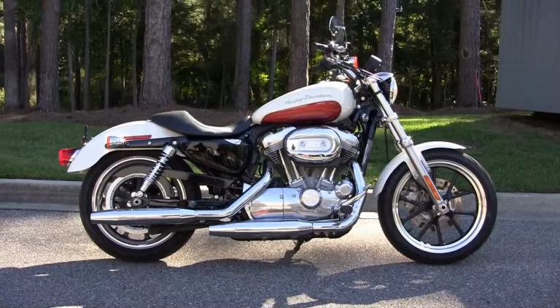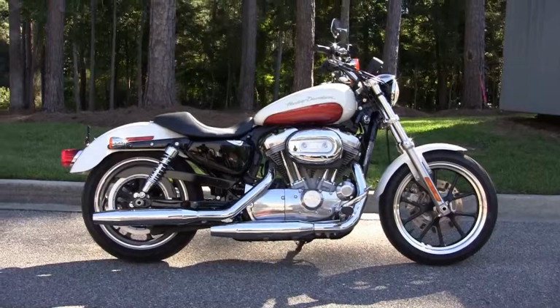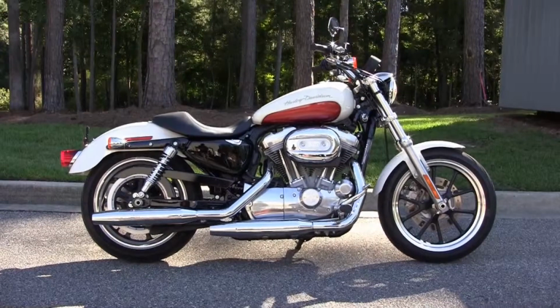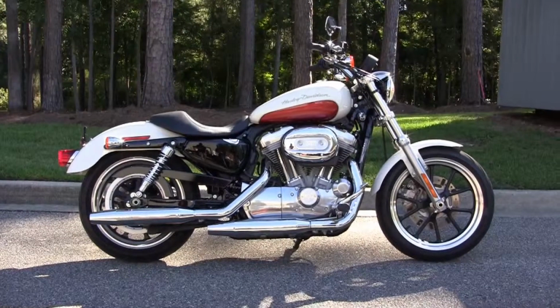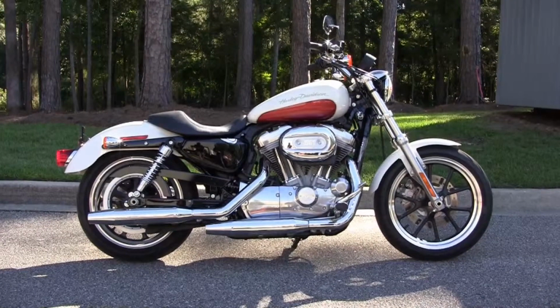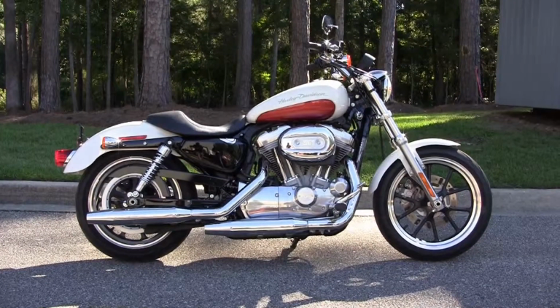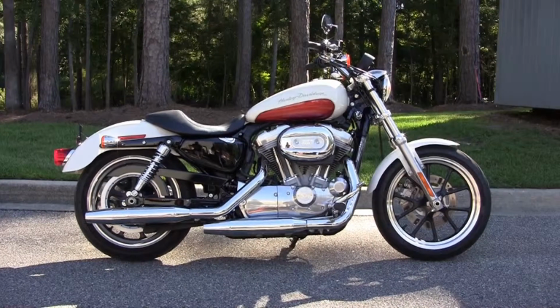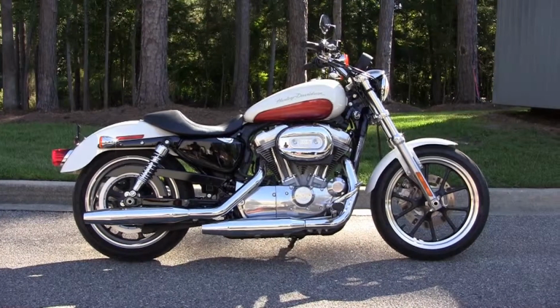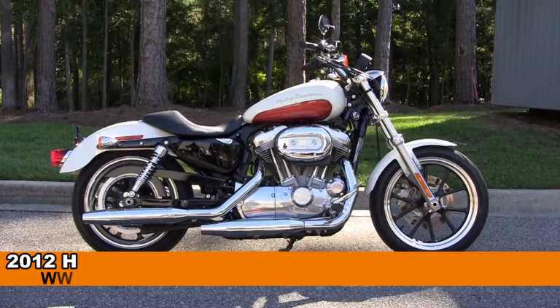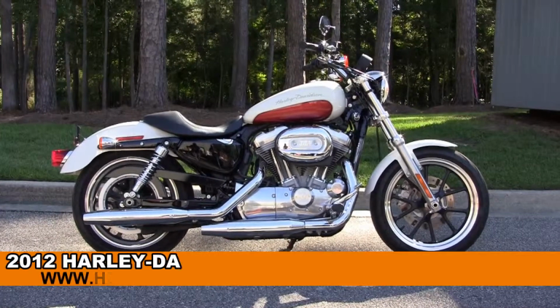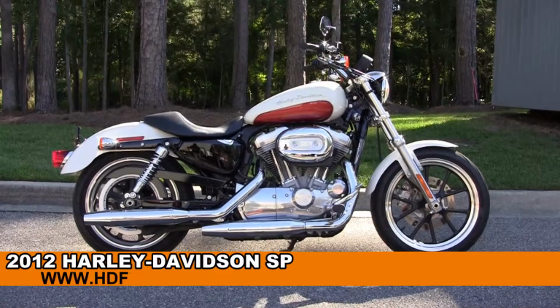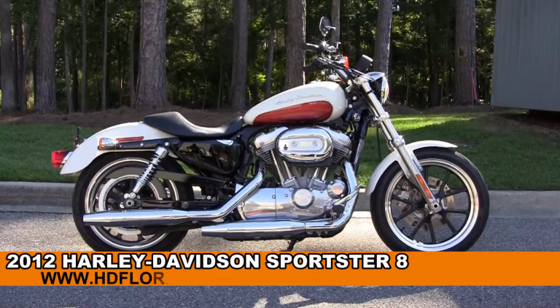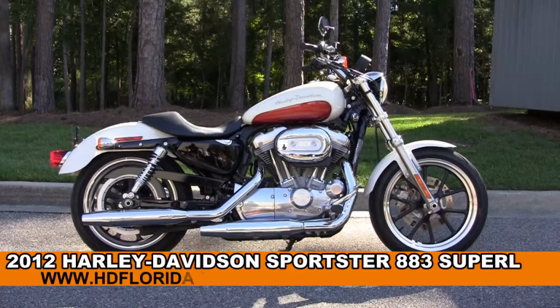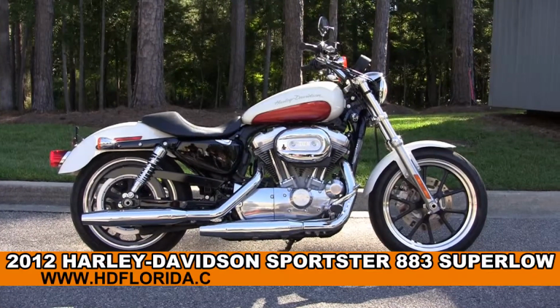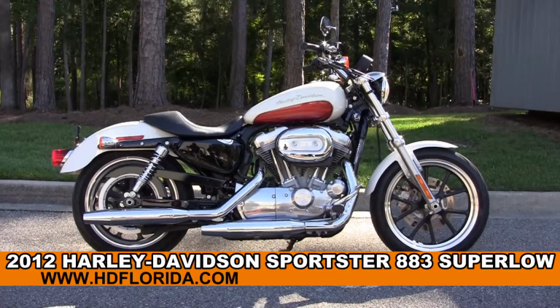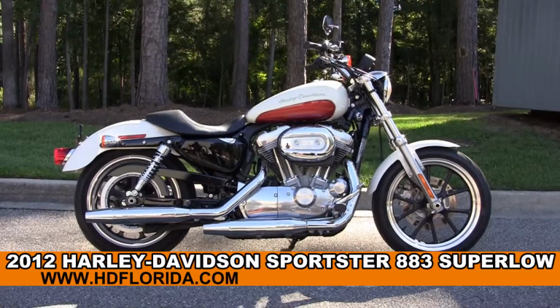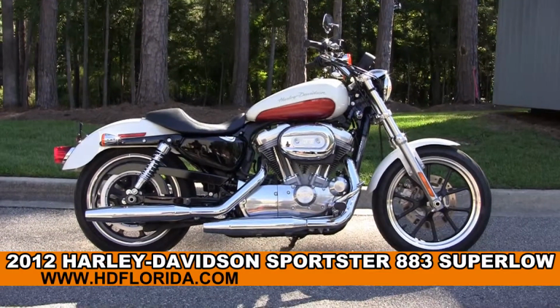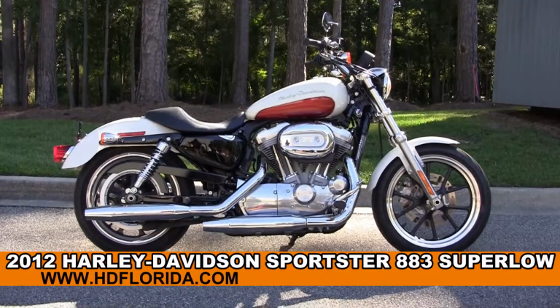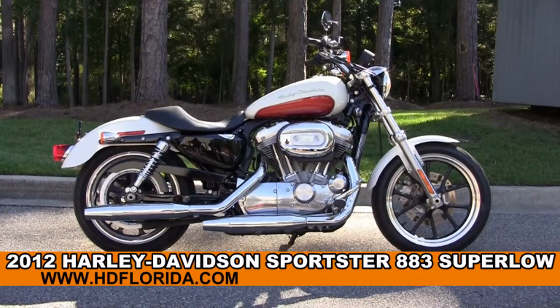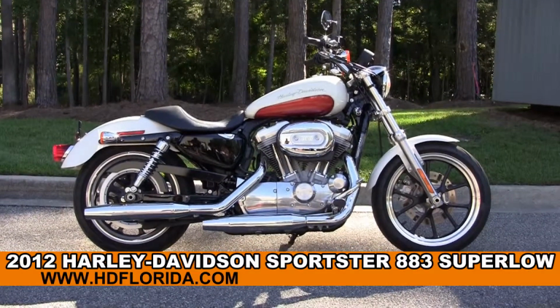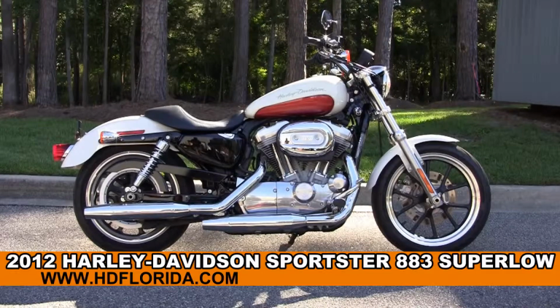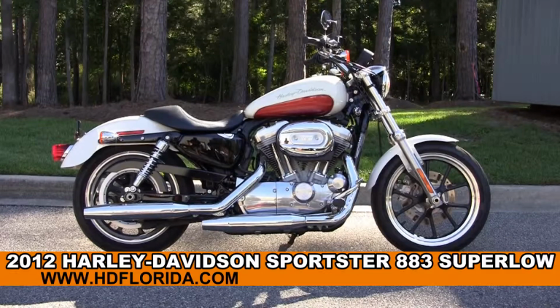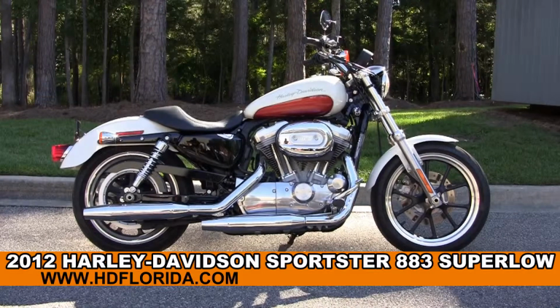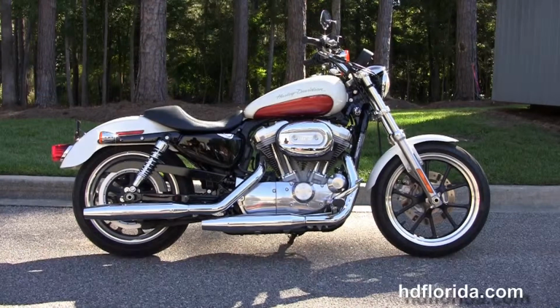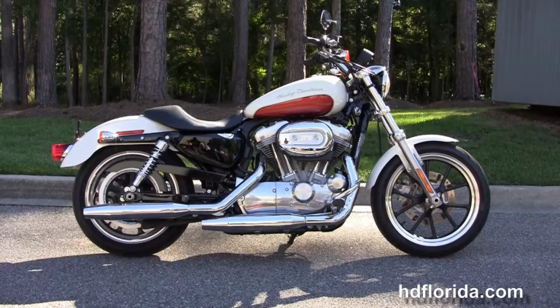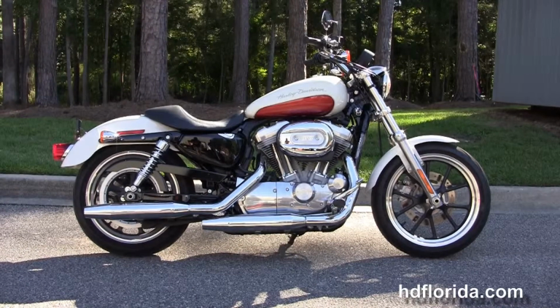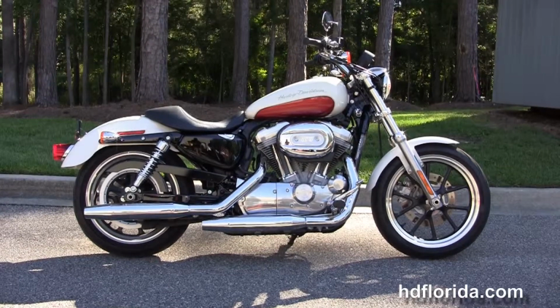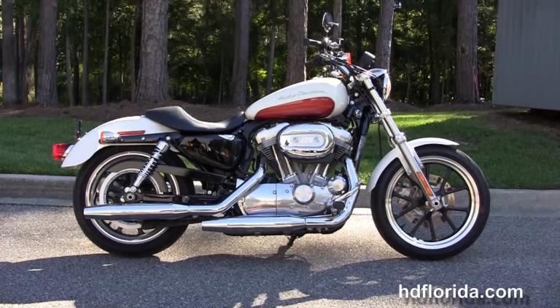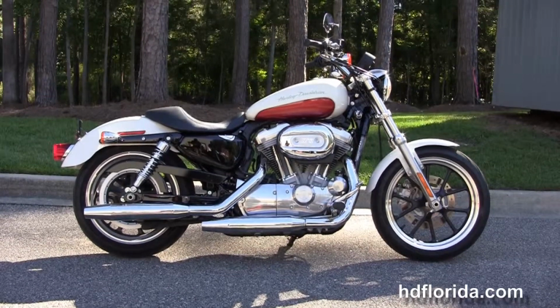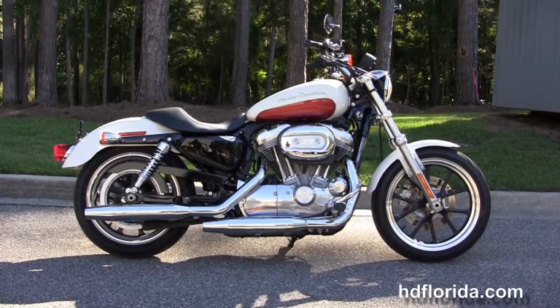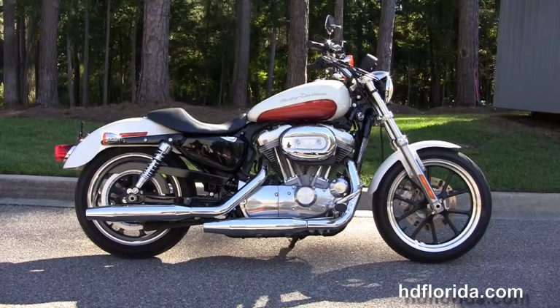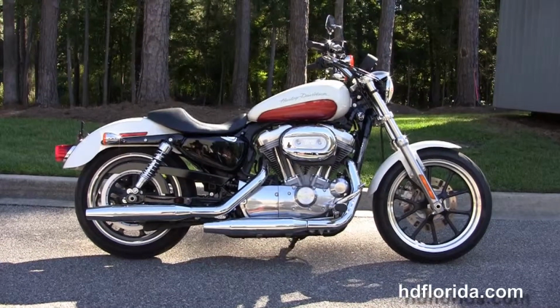Welcome everyone to the world famous Tallahassee Harley-Davidson. Today I've got a few of the astounding huge 2012 Sportster 883 Super Low.